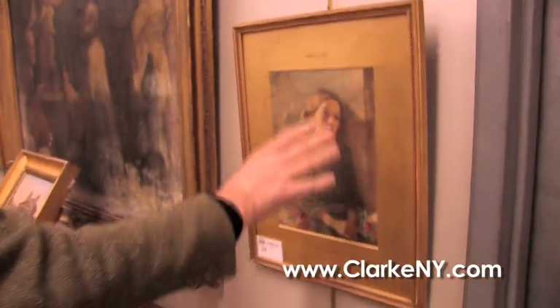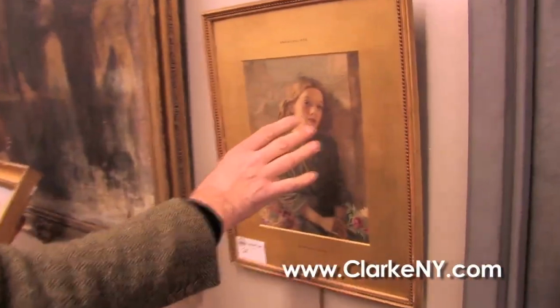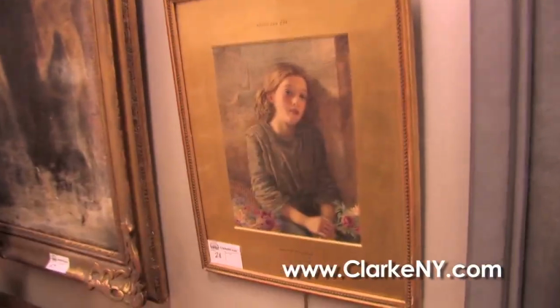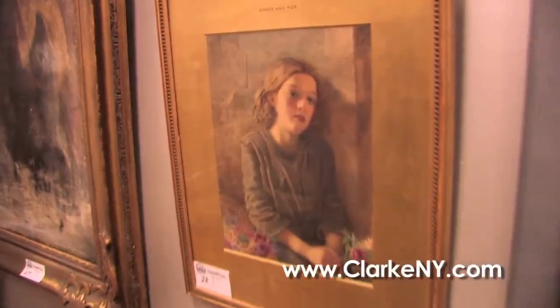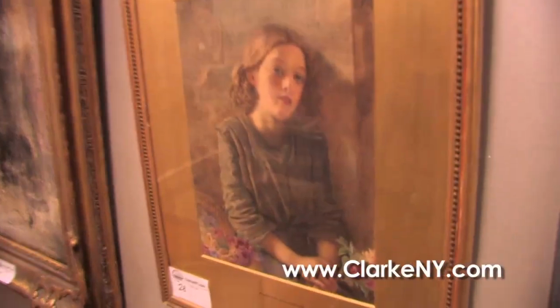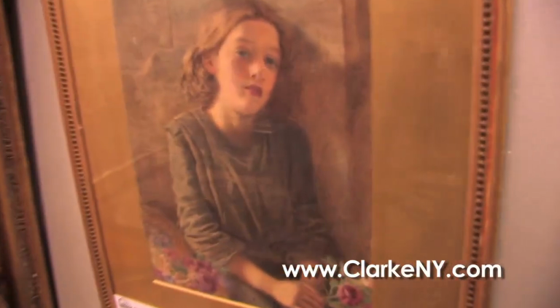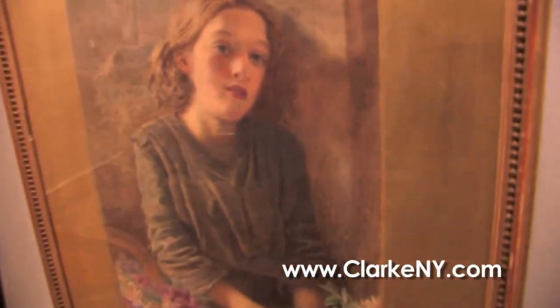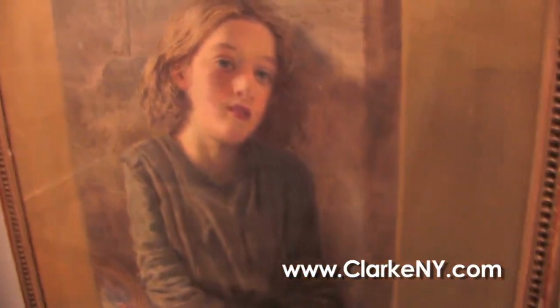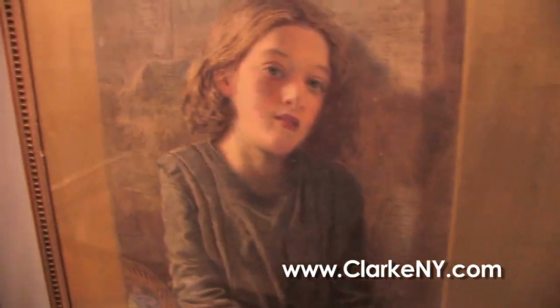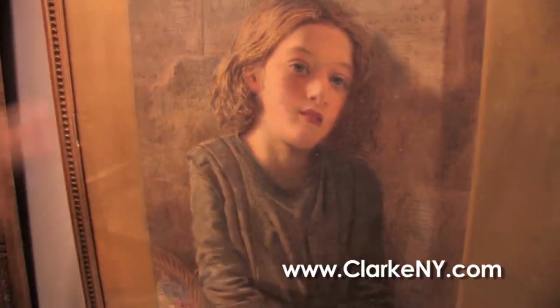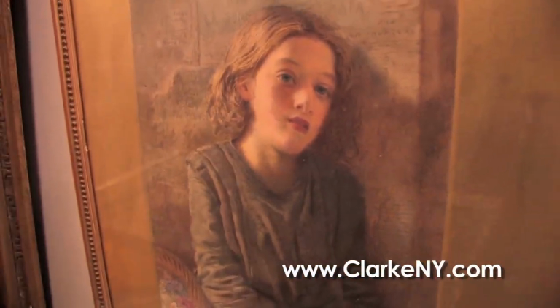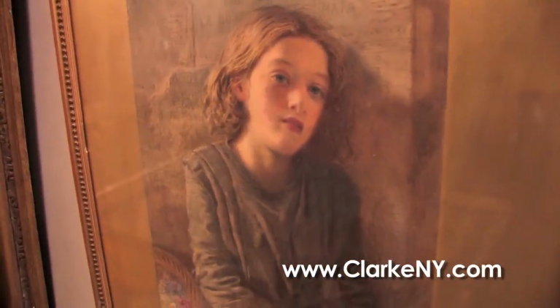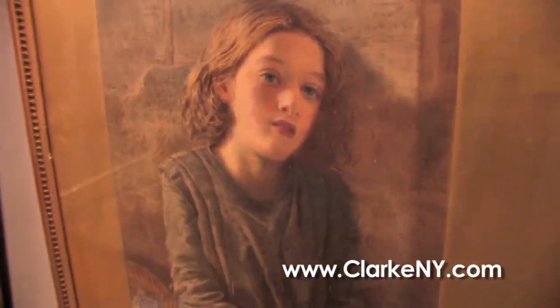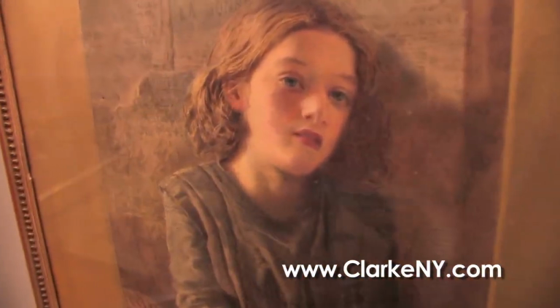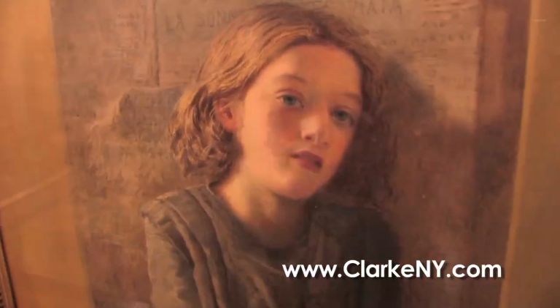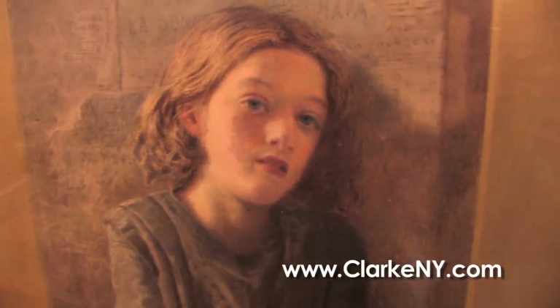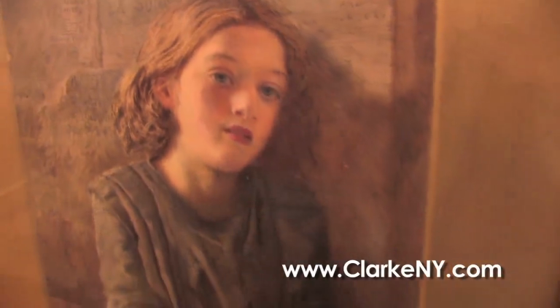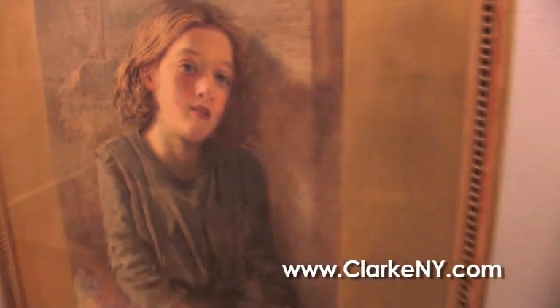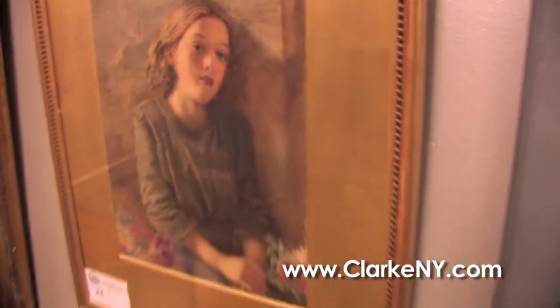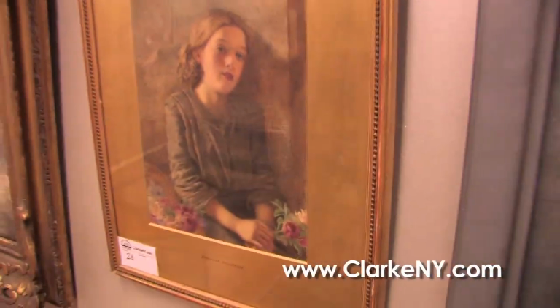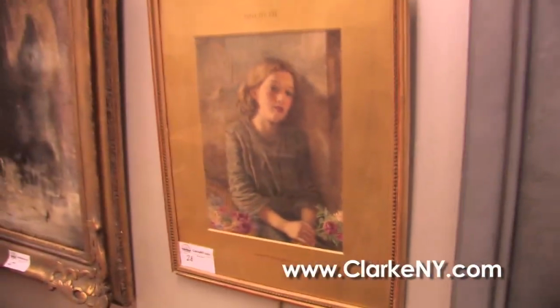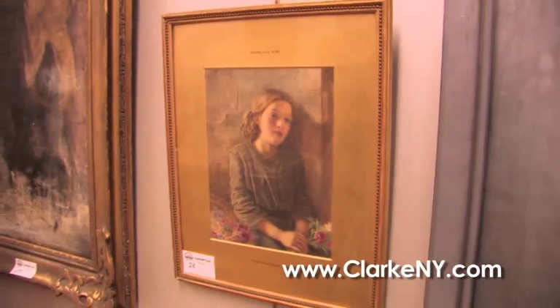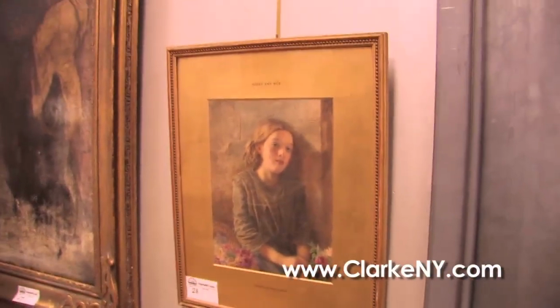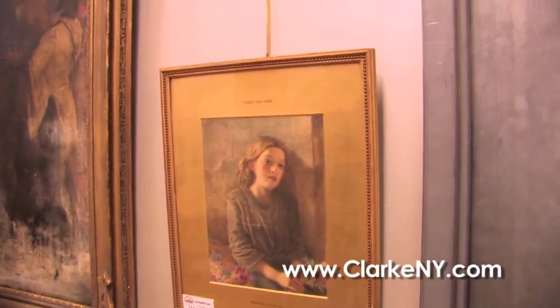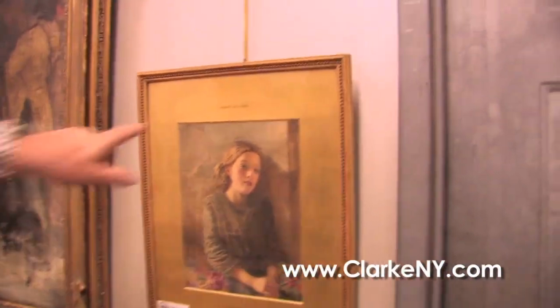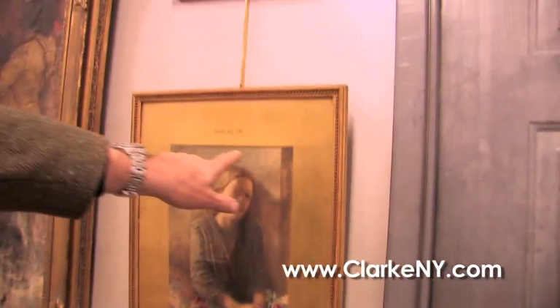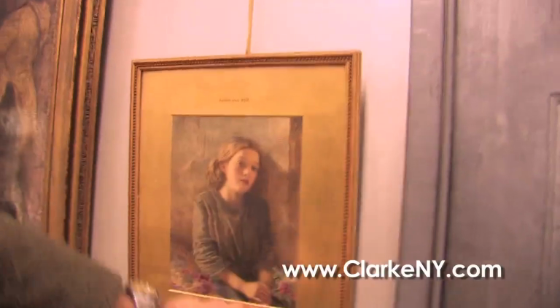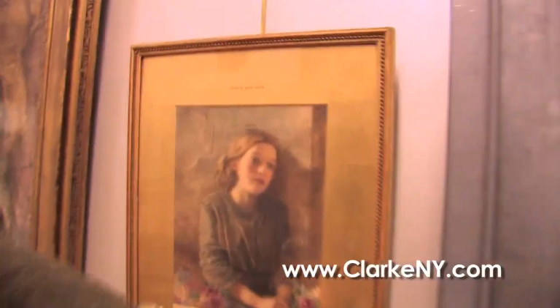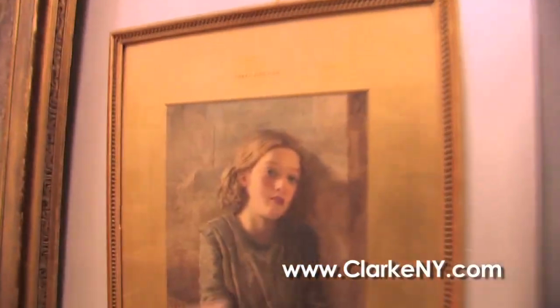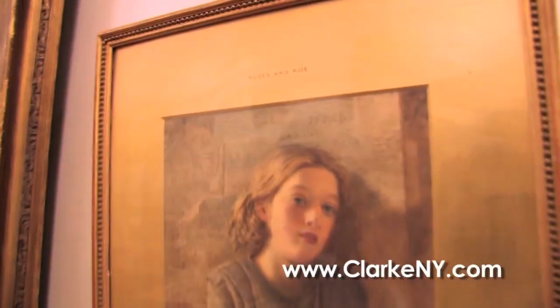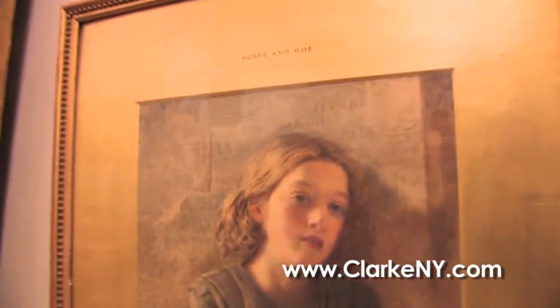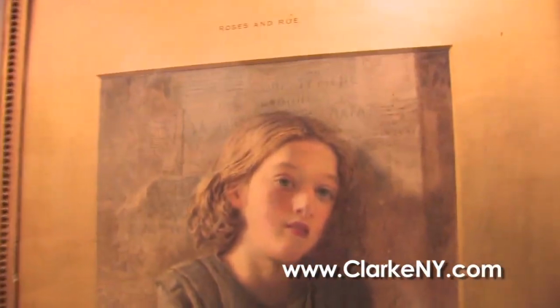Two of my favorites in the sale: from Mount Vernon, we have this beautiful watercolor by an artist called Frederick Smallfield, an English artist, but very fine looking. See the newspapers on the wall and the flowers and the beautiful look on the little girl.